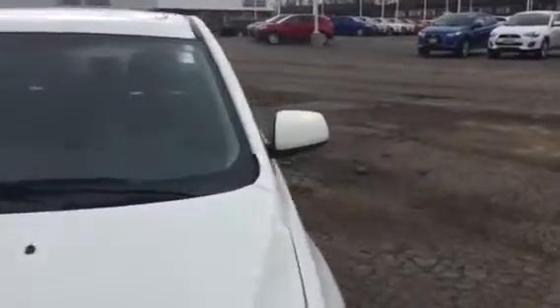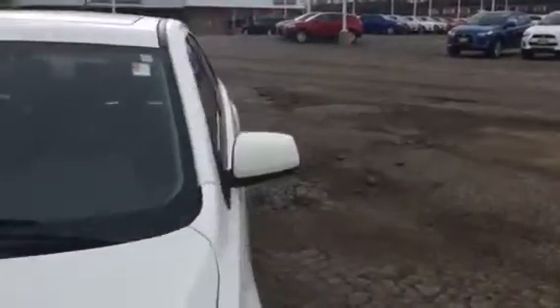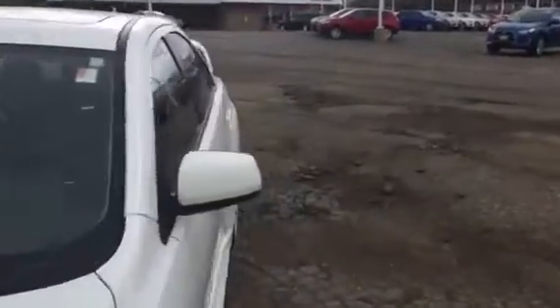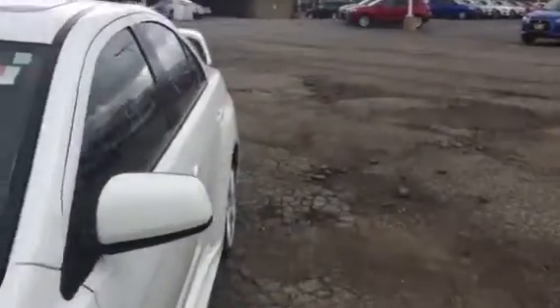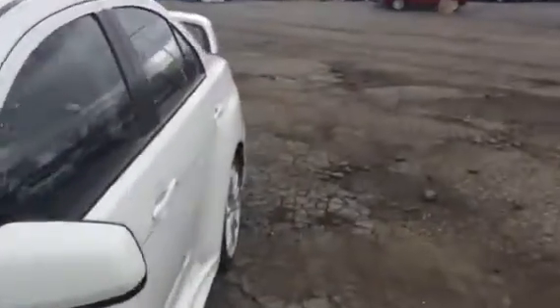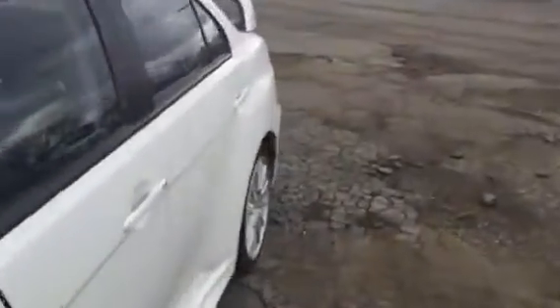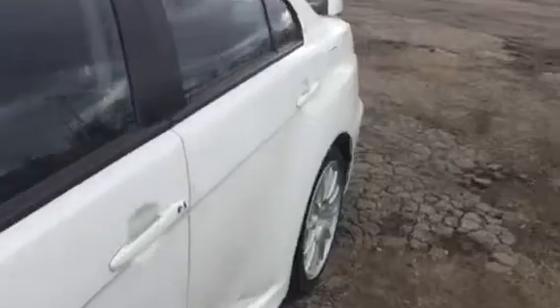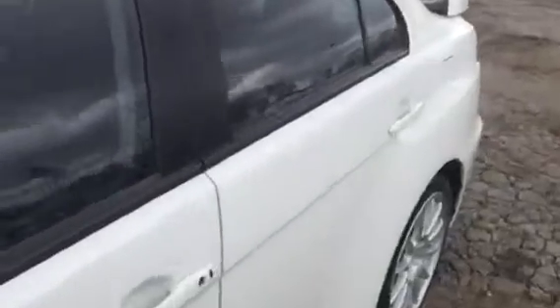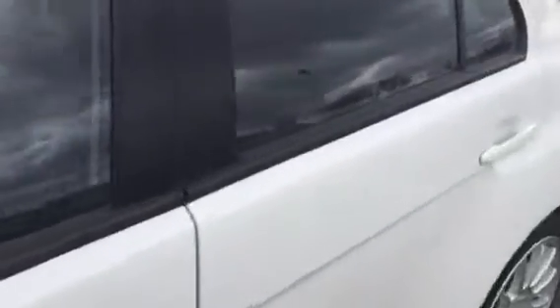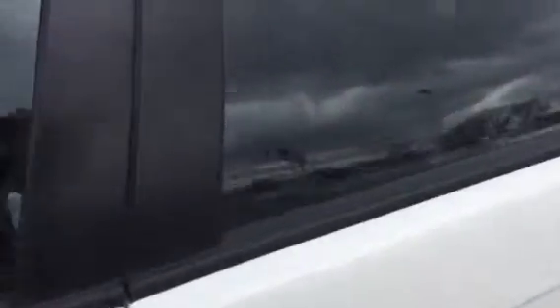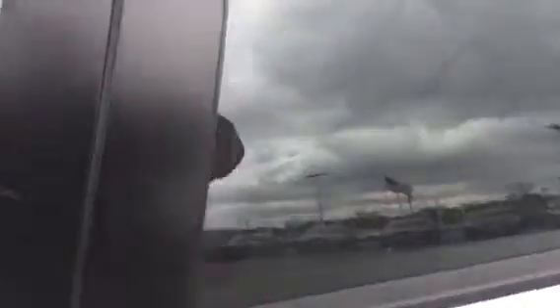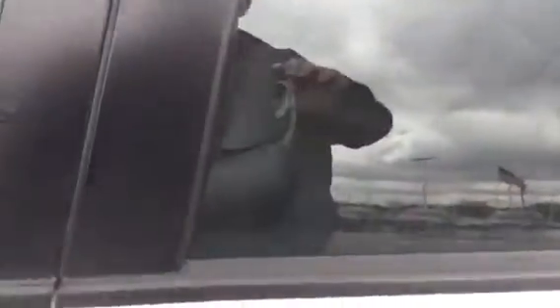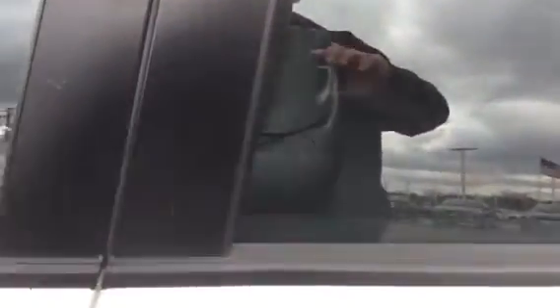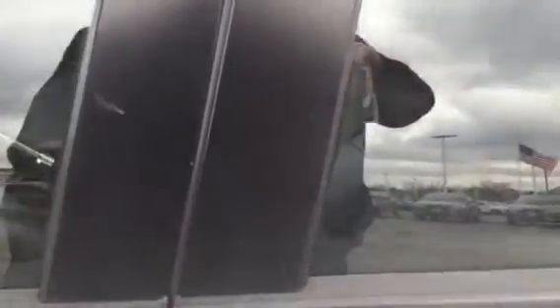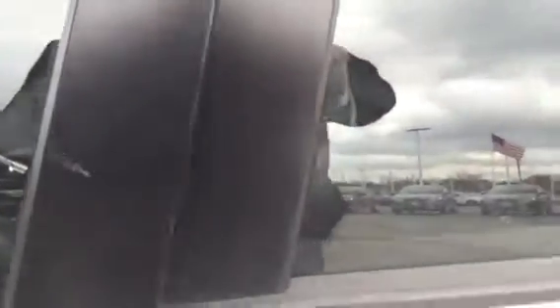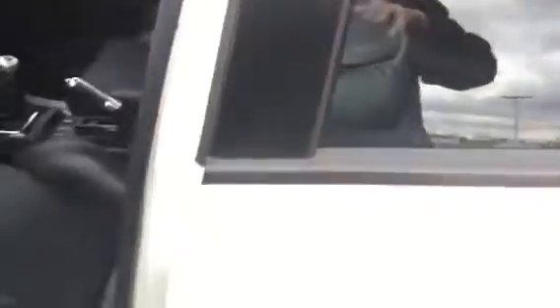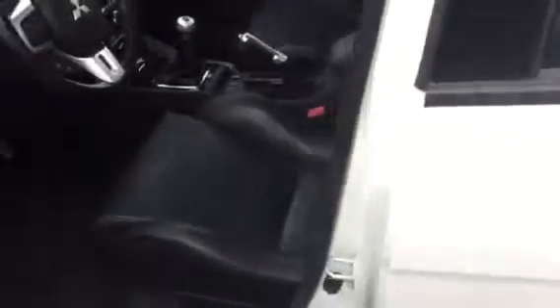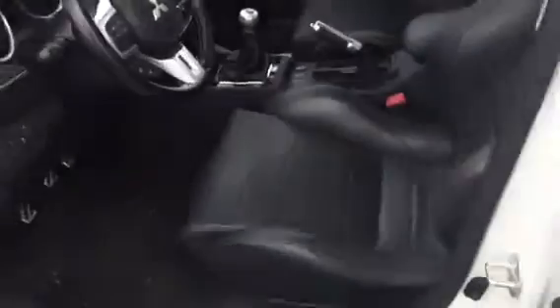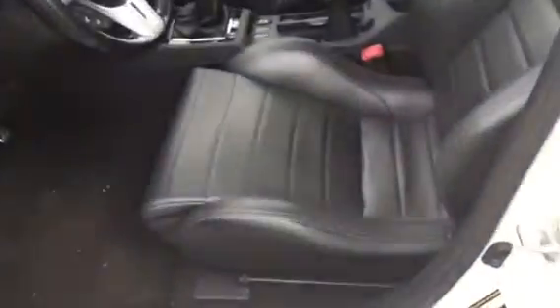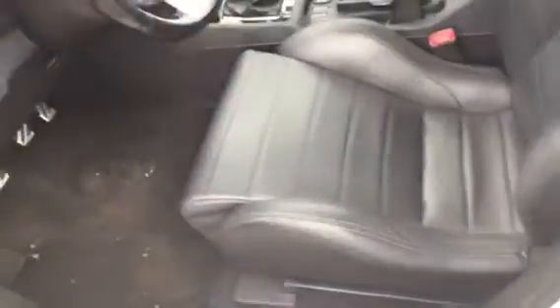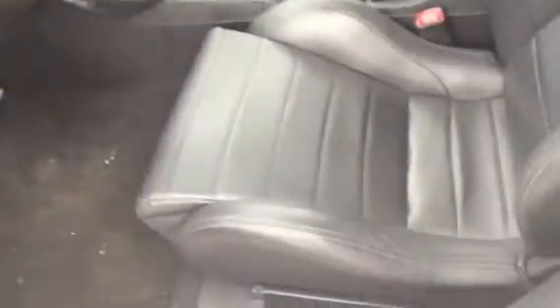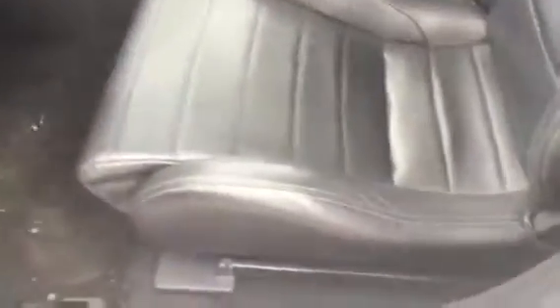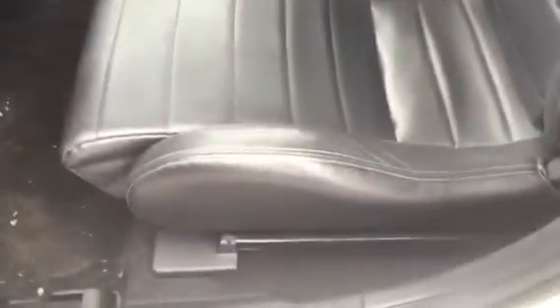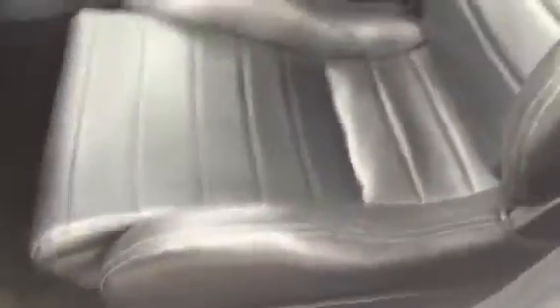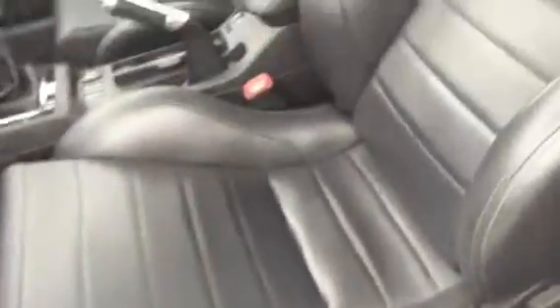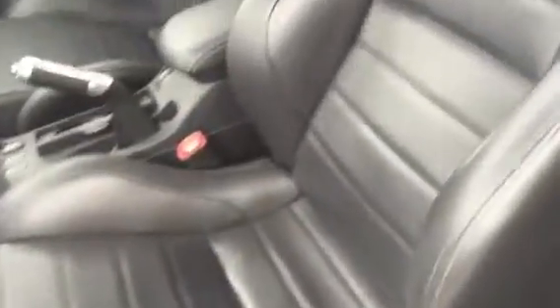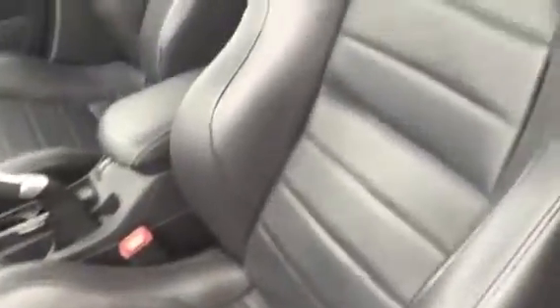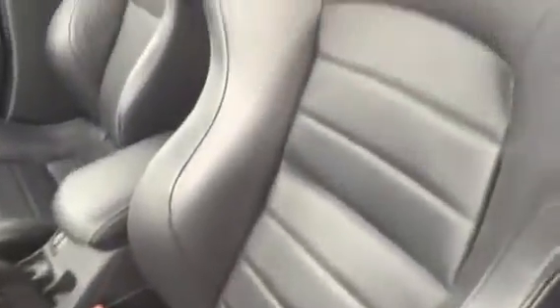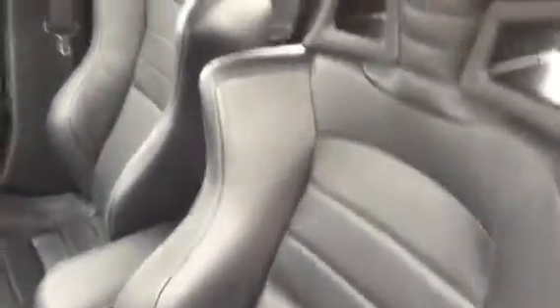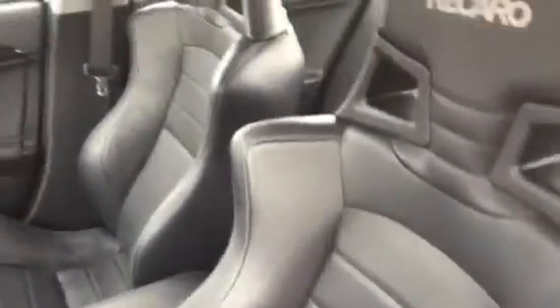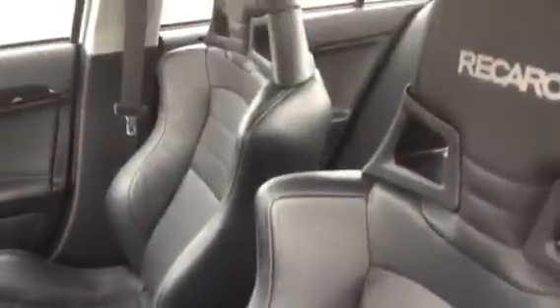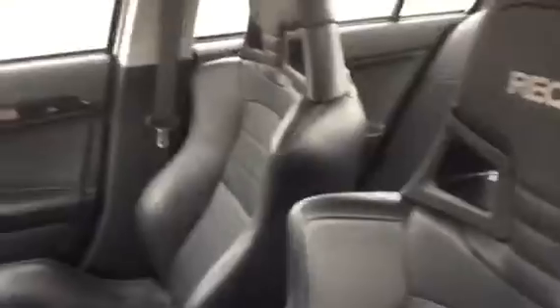Alright, I'm going to walk you inside the car now and show you a little bit about it. As you can see it's got the Recaro leather seats, which are very nice.